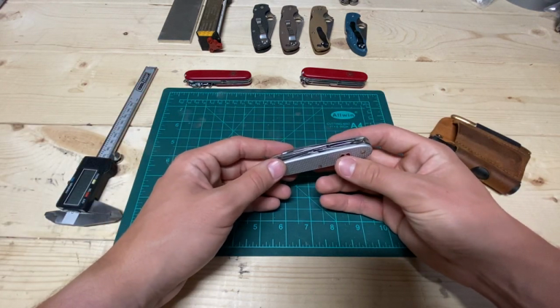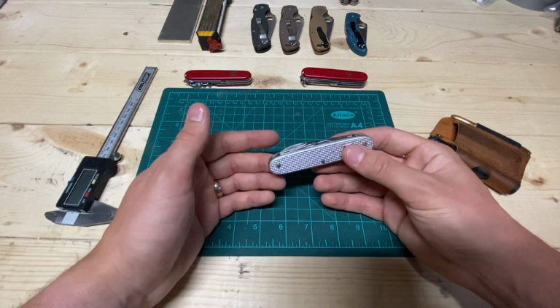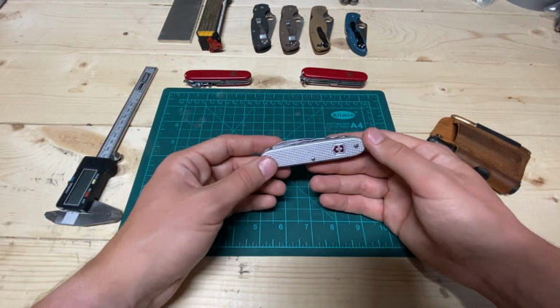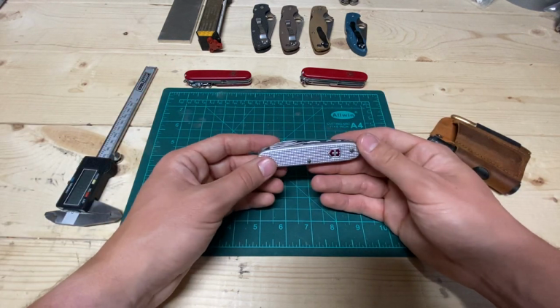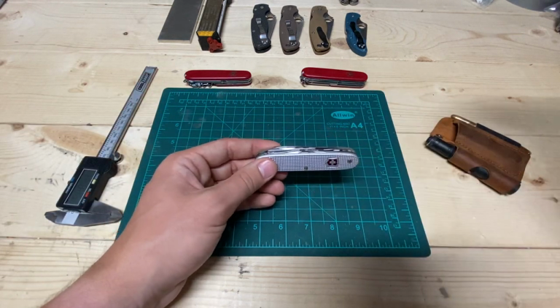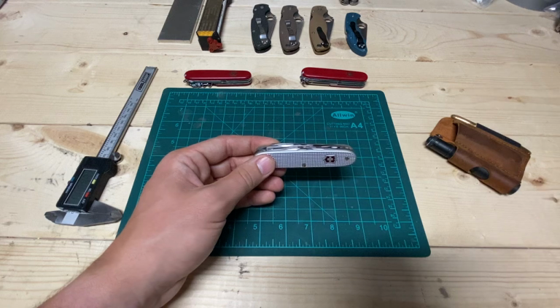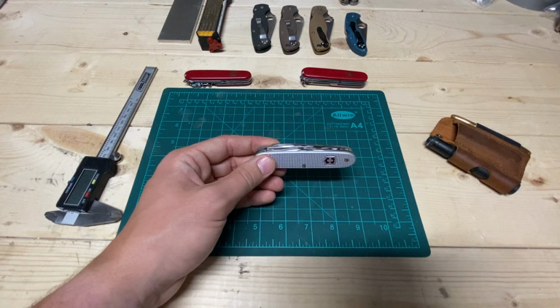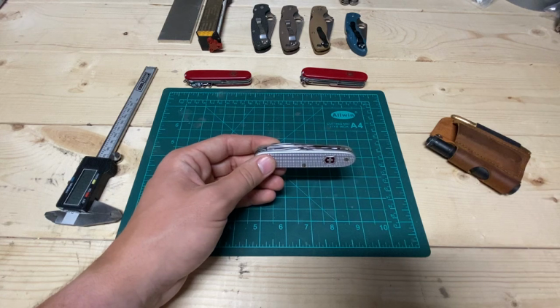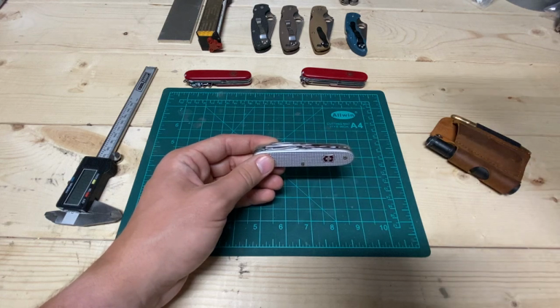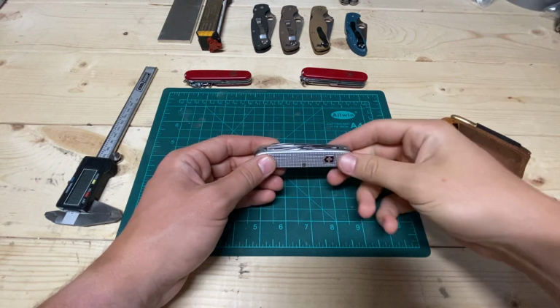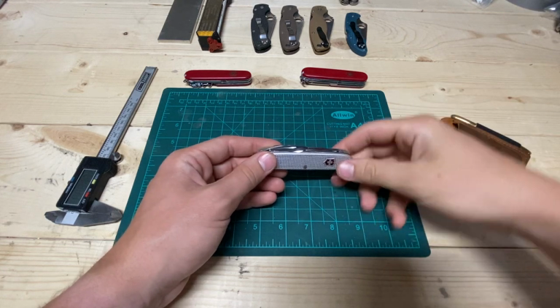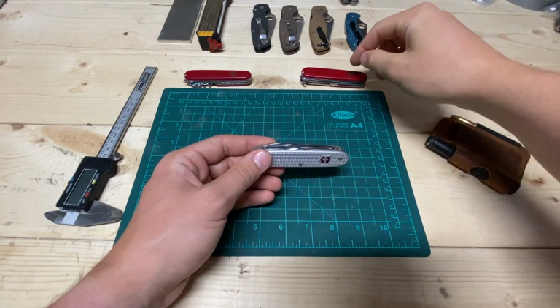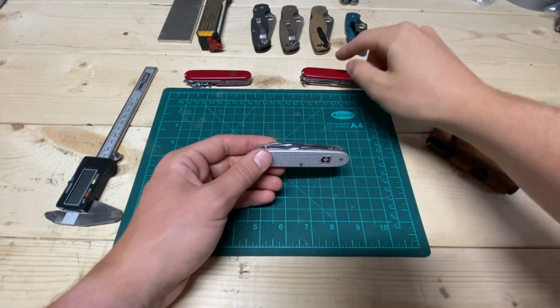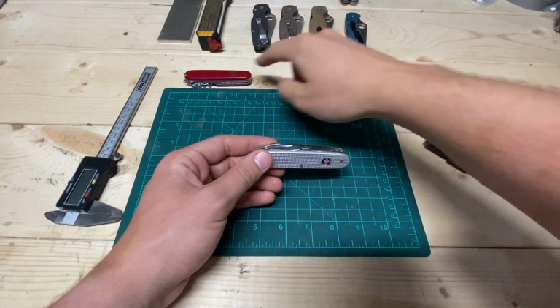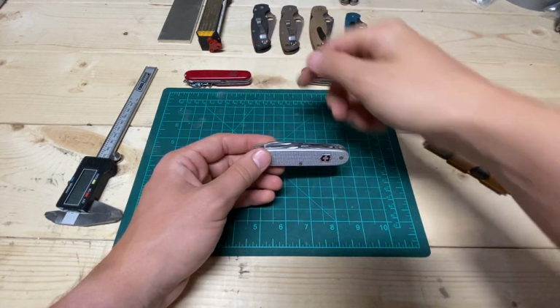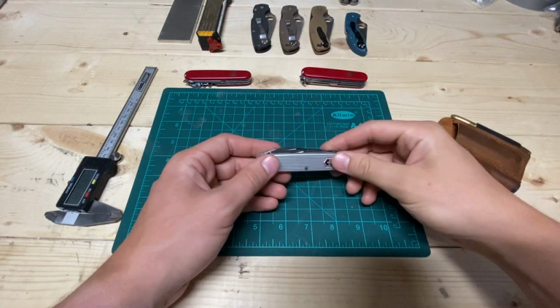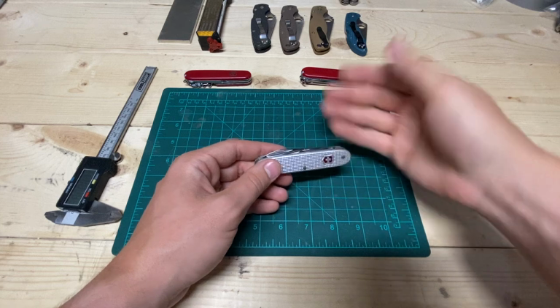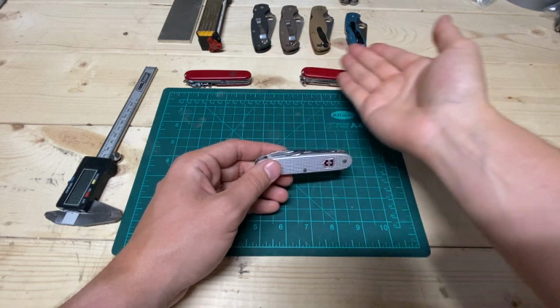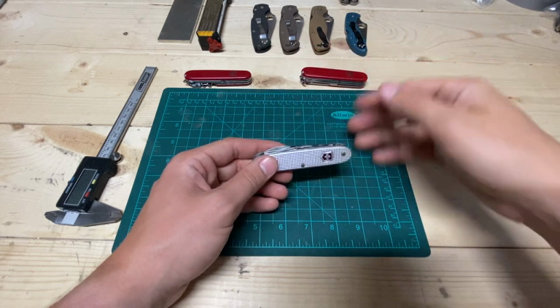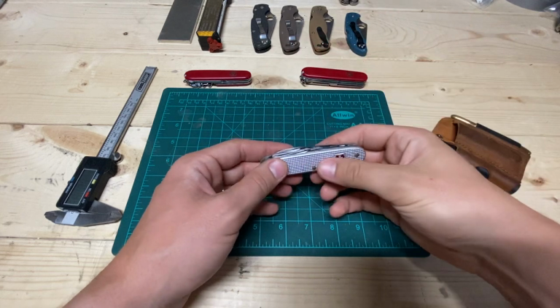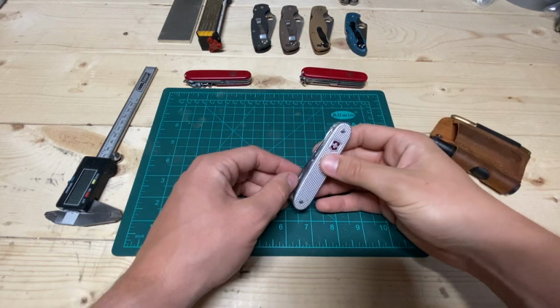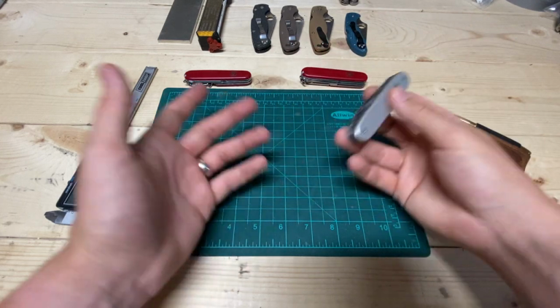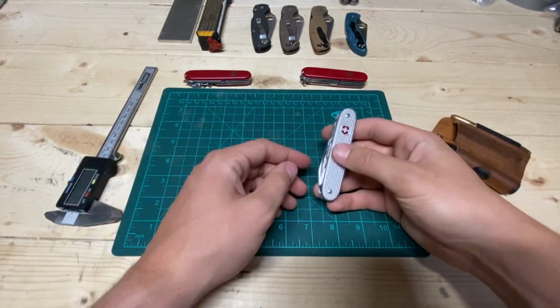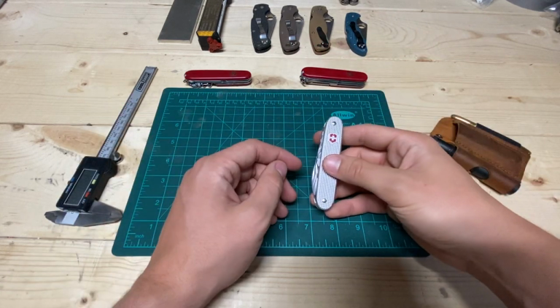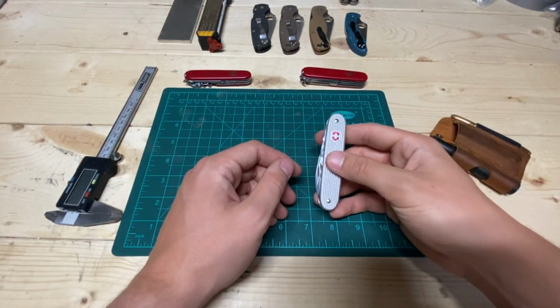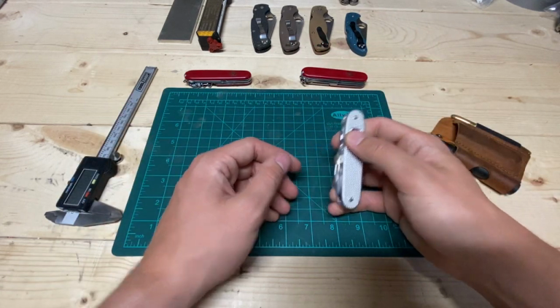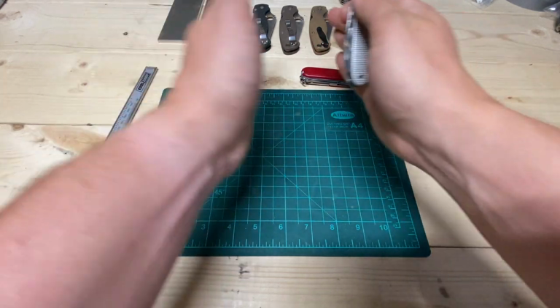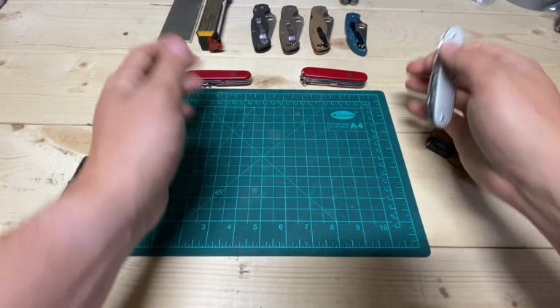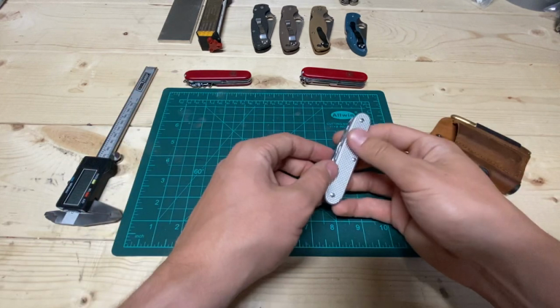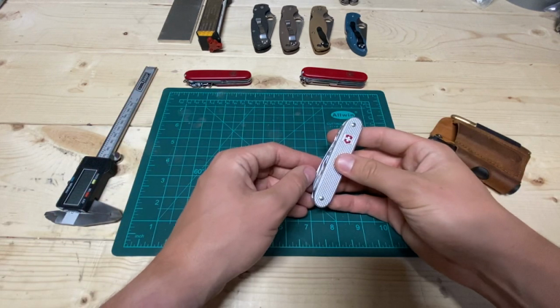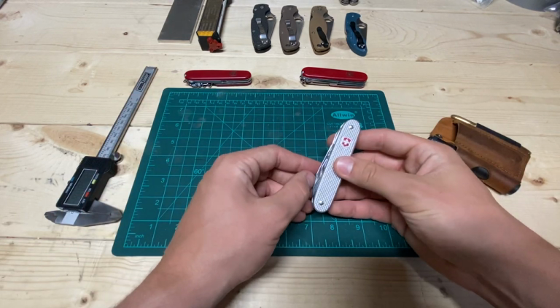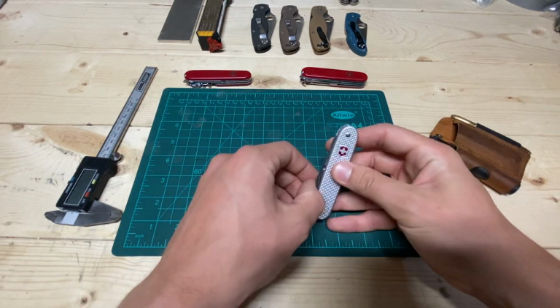Let's go through the tools and then some specific thoughts on them, and then do some comparisons between these guys. Got some eye candy up there for giggles — mostly because I was too lazy to actually clean, so I just kind of lined them up. Let's get into it.